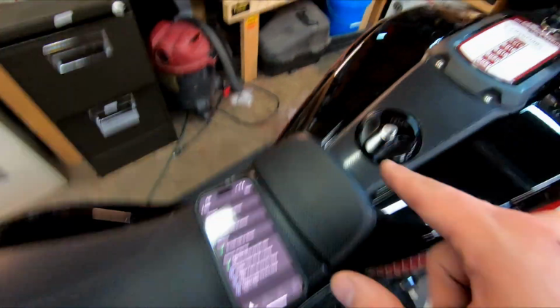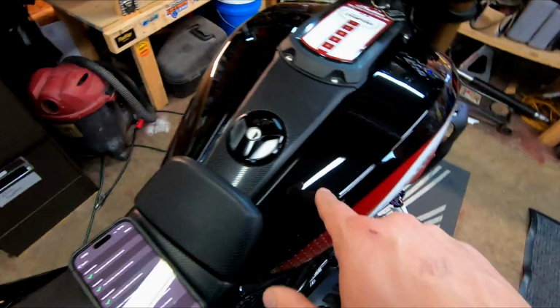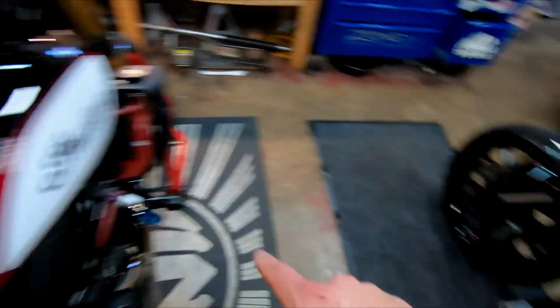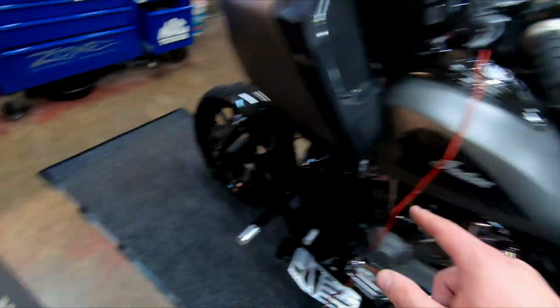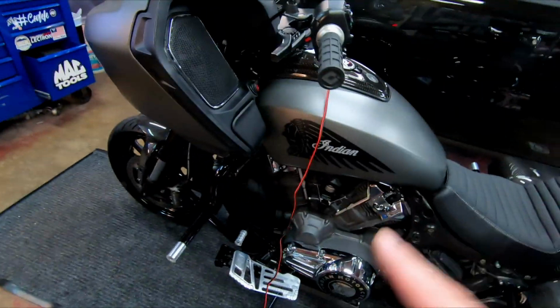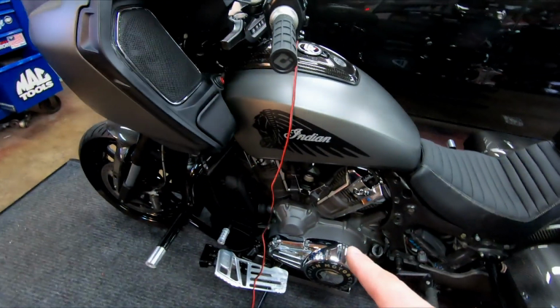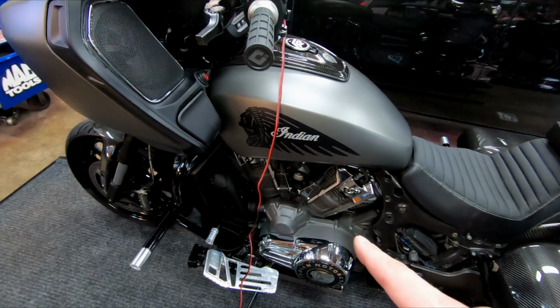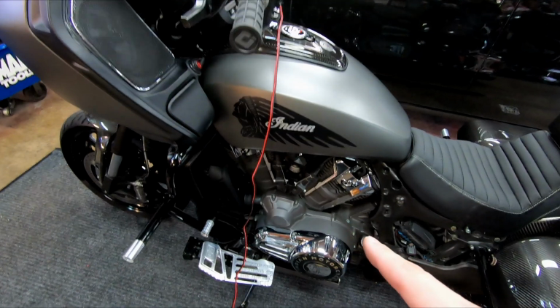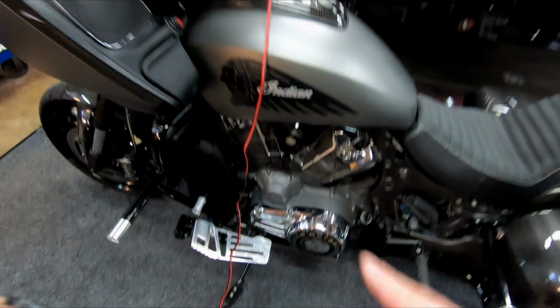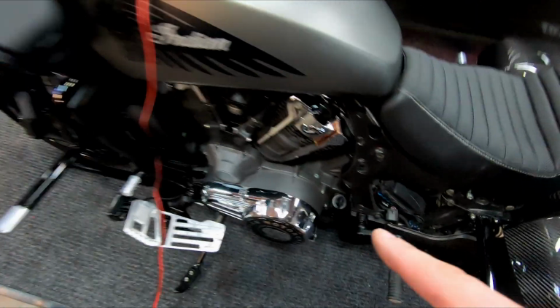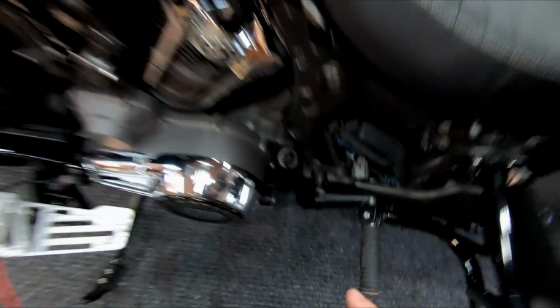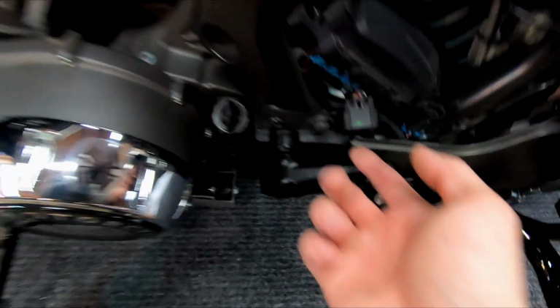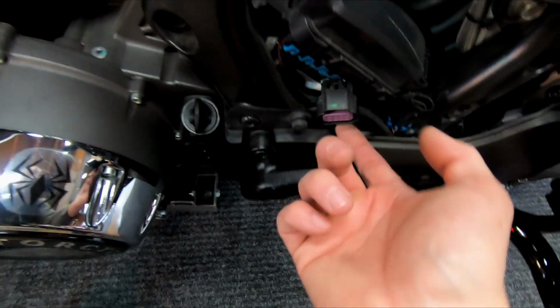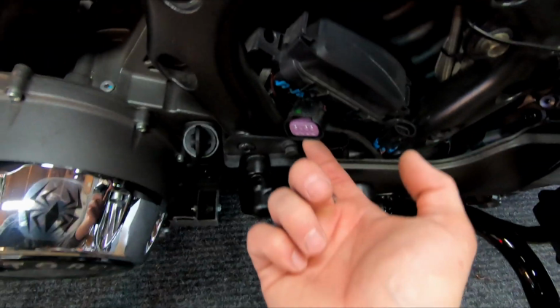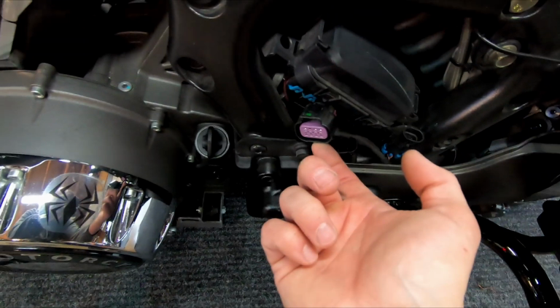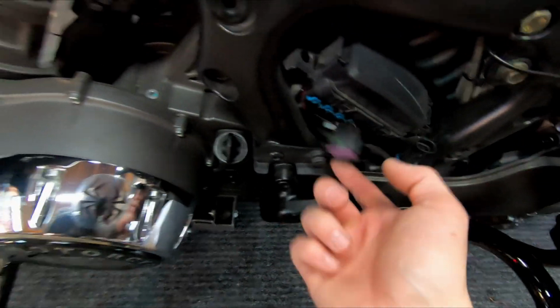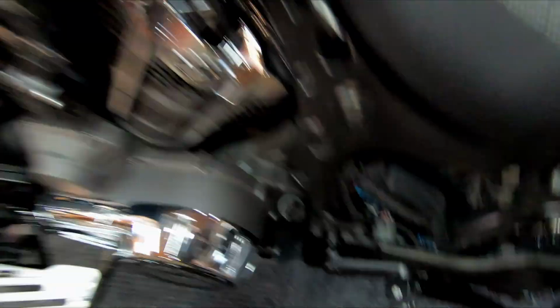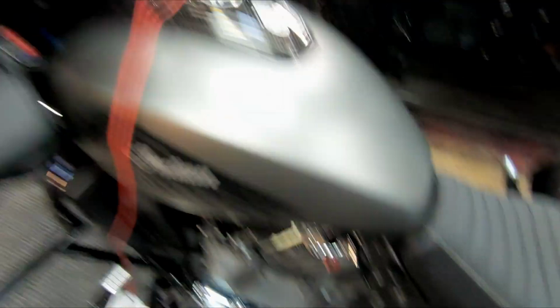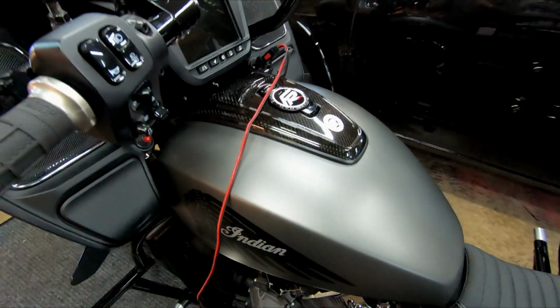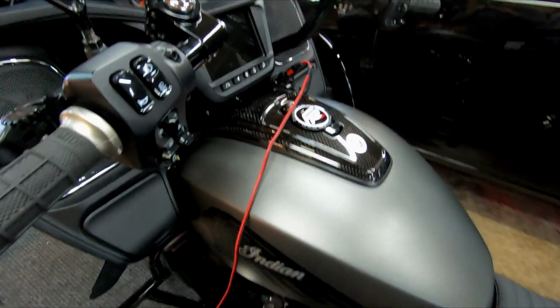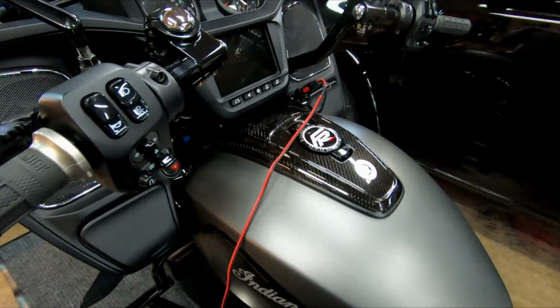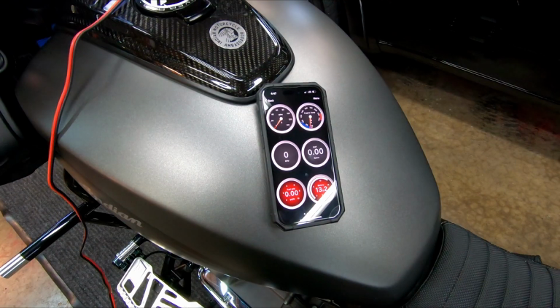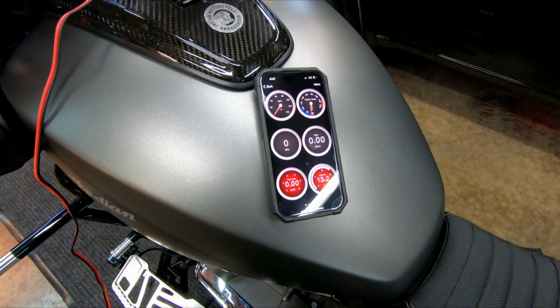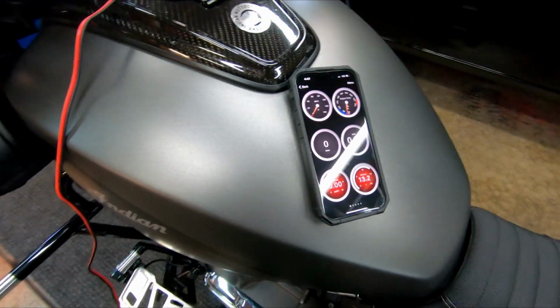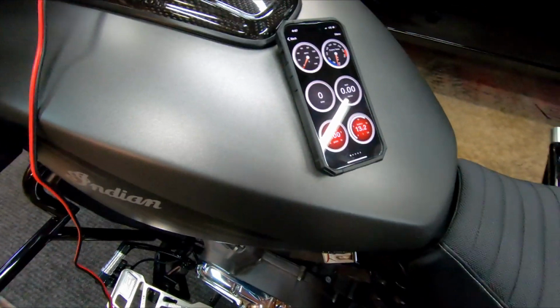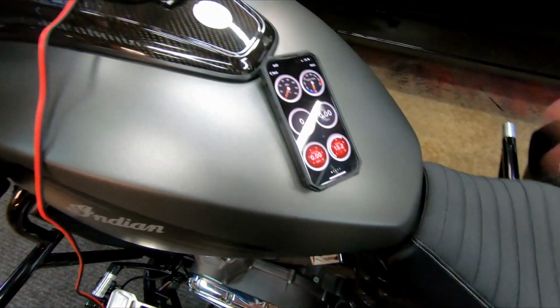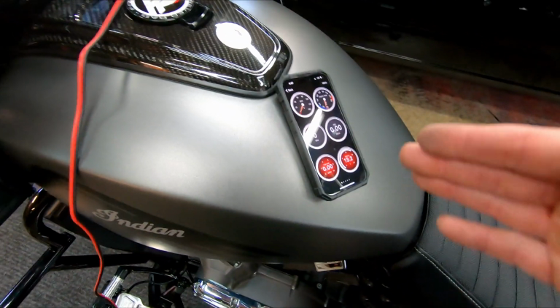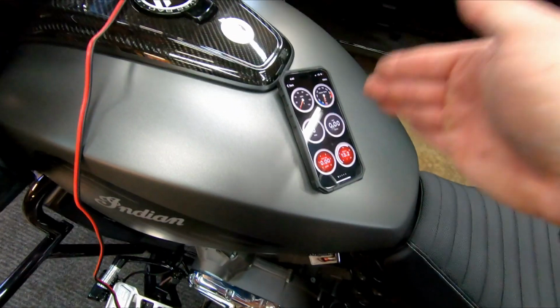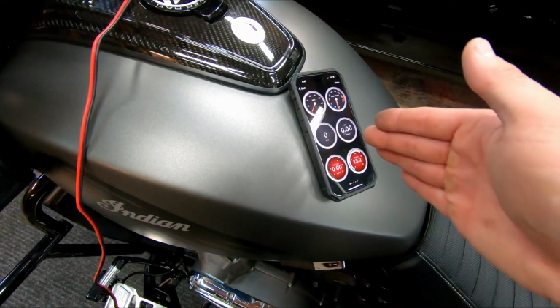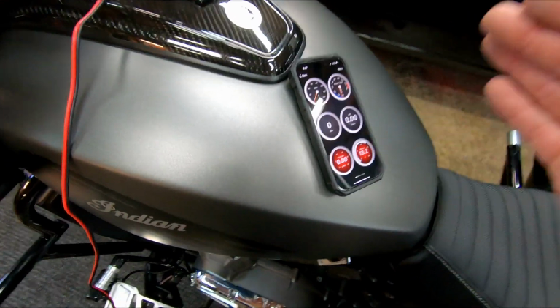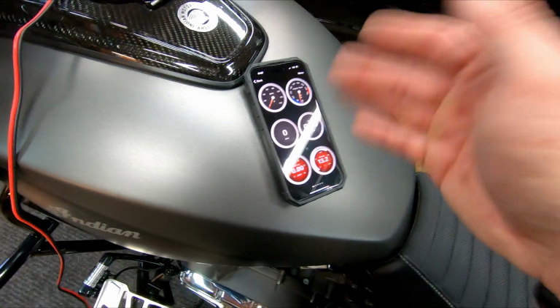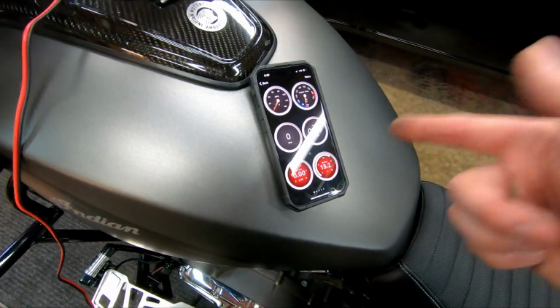Not only does it work on the FTR, it also works on the Challenger. On the Challenger the port goes right here. I'll hook it back up and see what it does — all right, so we're connected to the Challenger. Exact same thing: you connect to the Wi-Fi and it reads the bike.